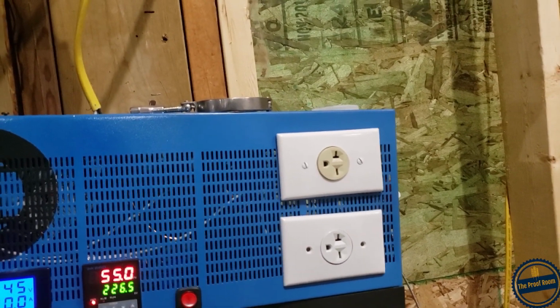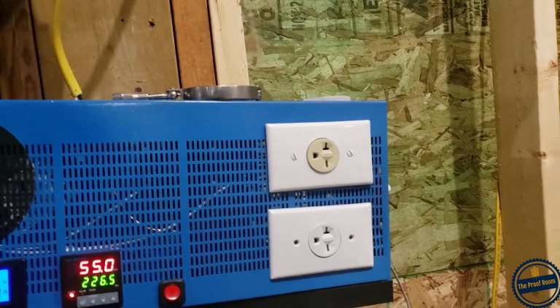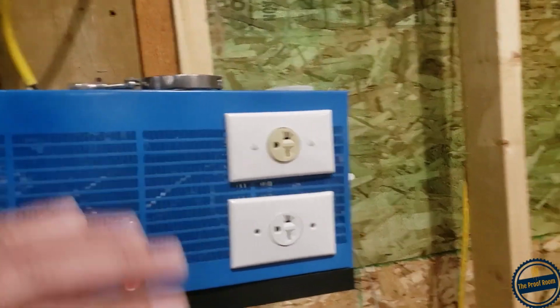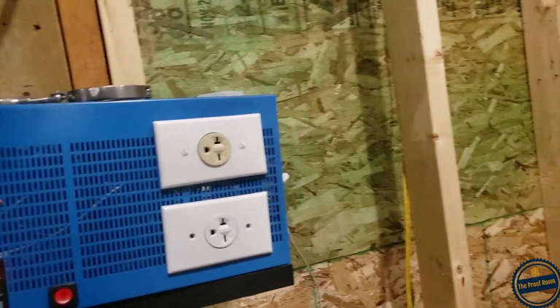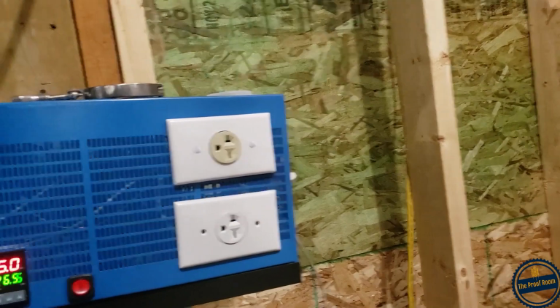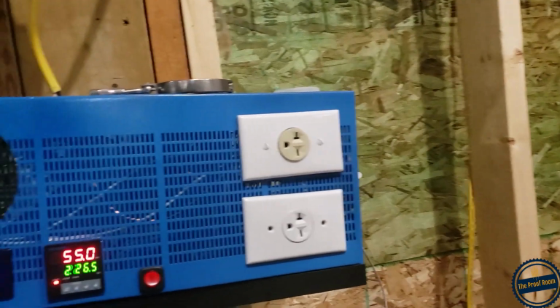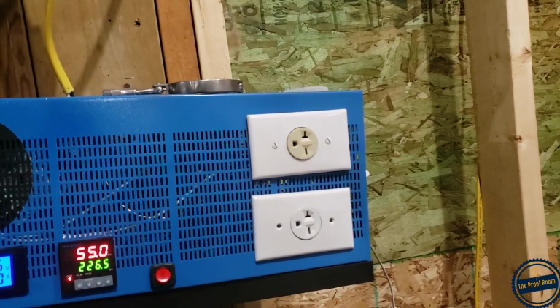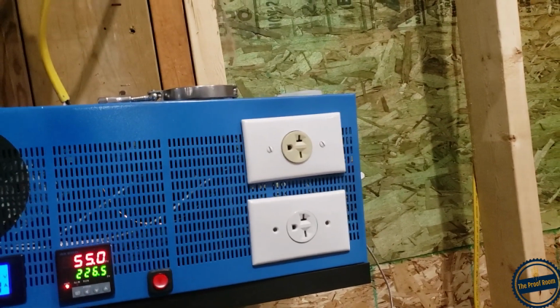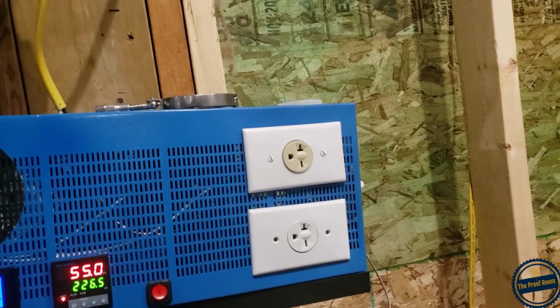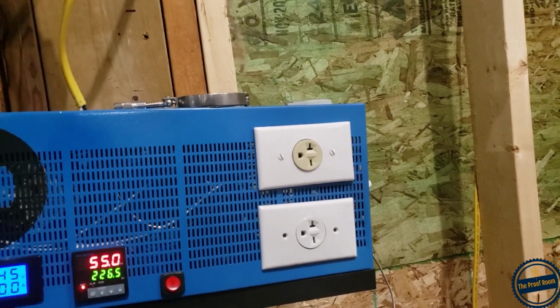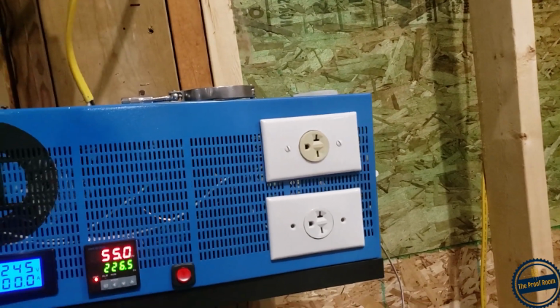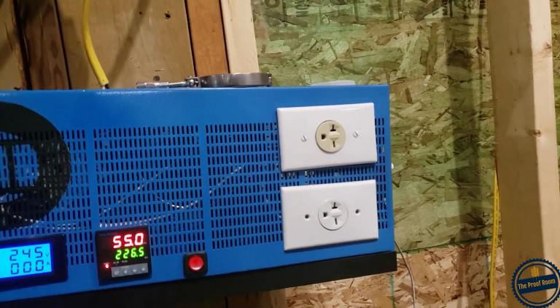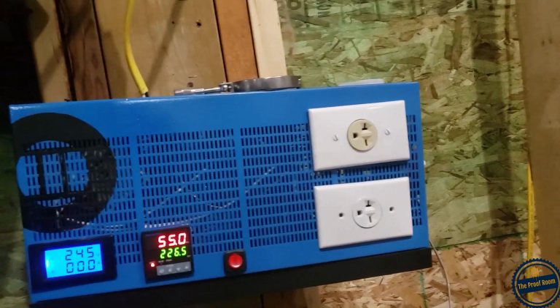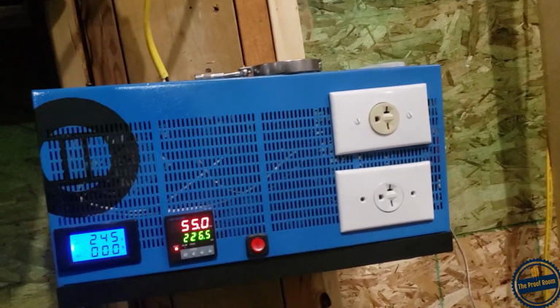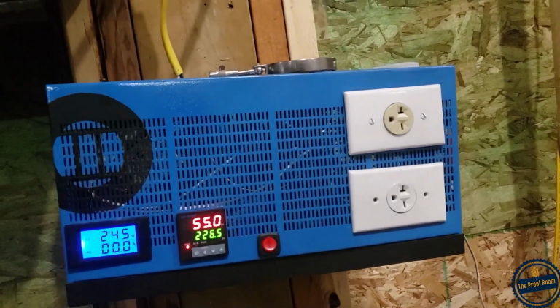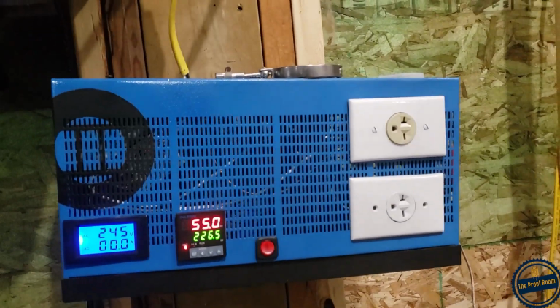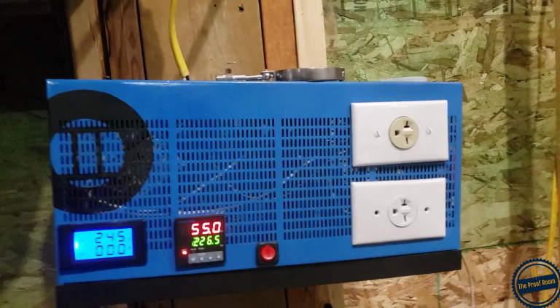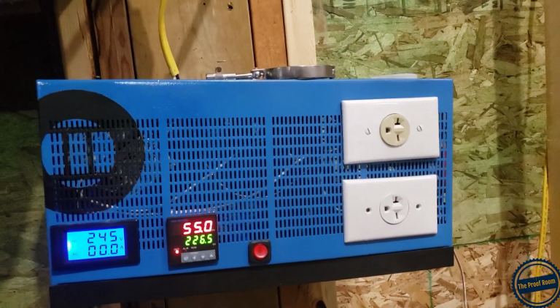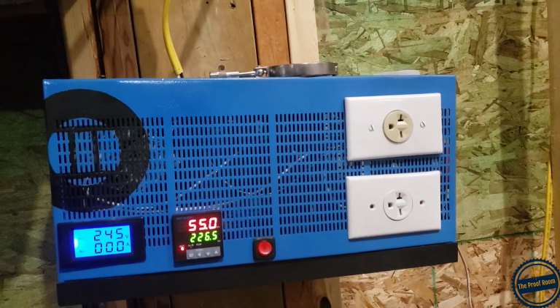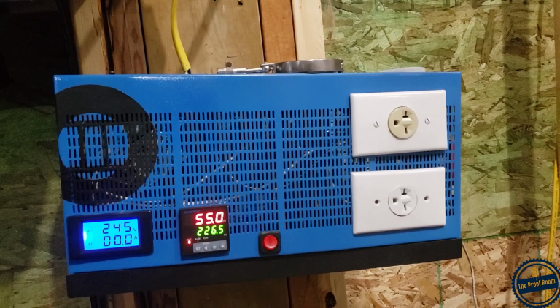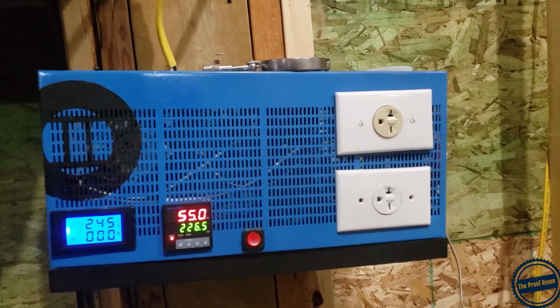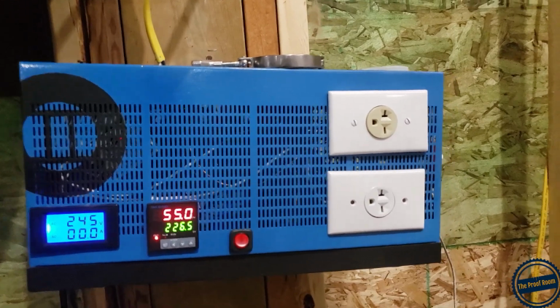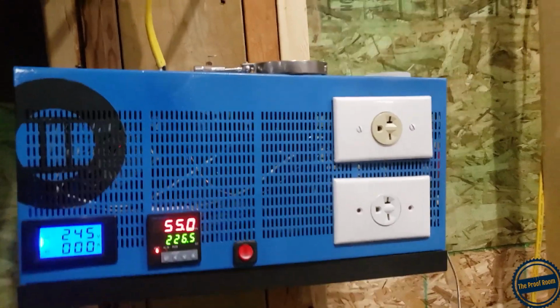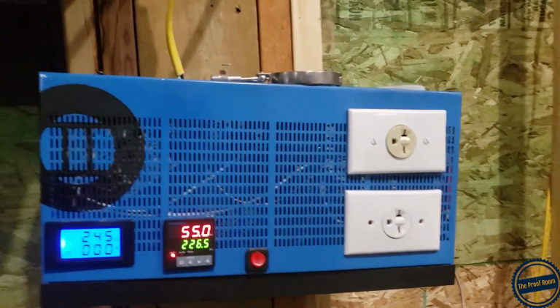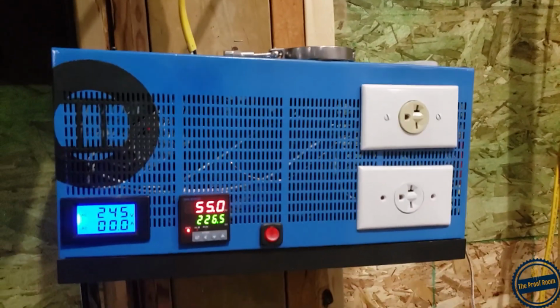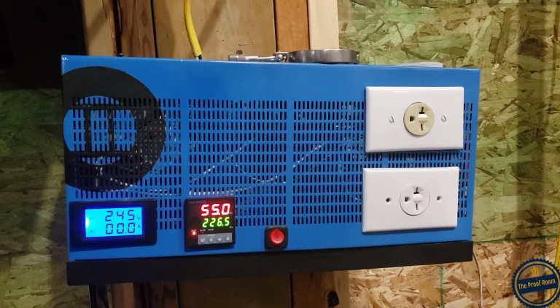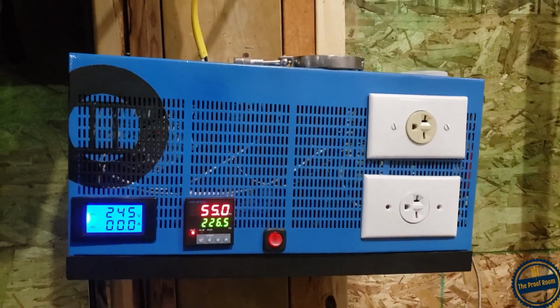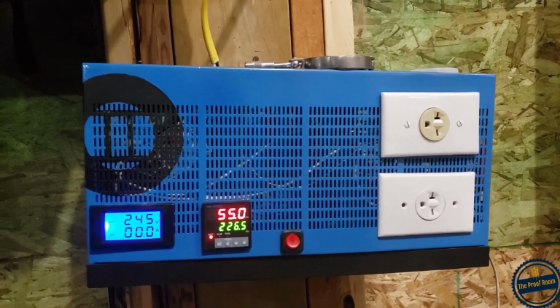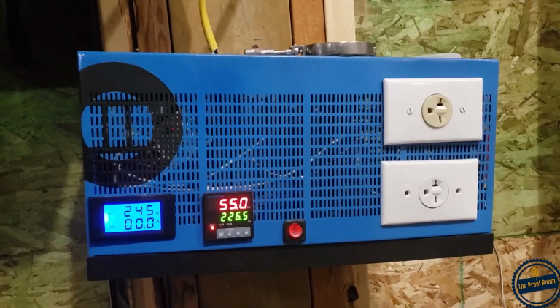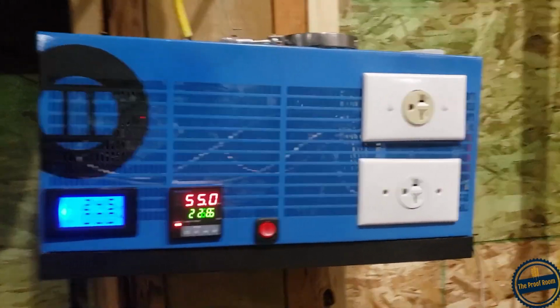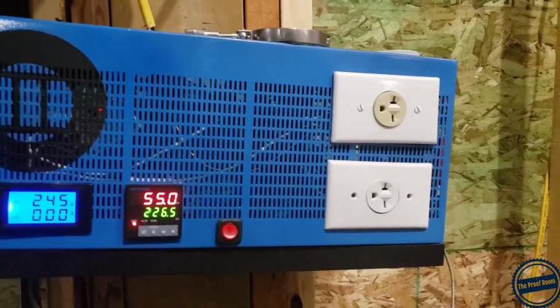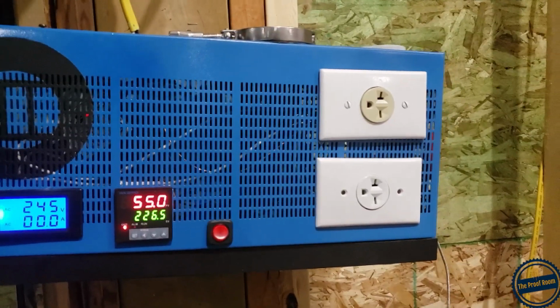This whole thing is on a 50 amp 220 breaker on the other side of my garage, and that's really how I turn it on and off — I flip the breaker.